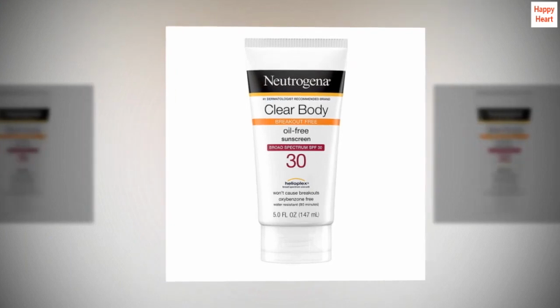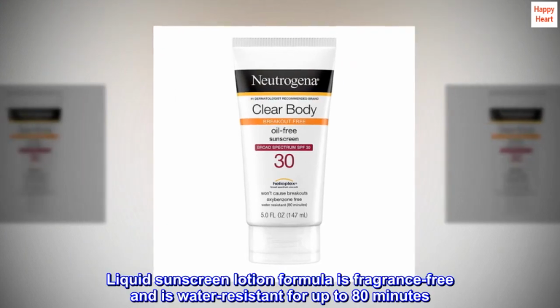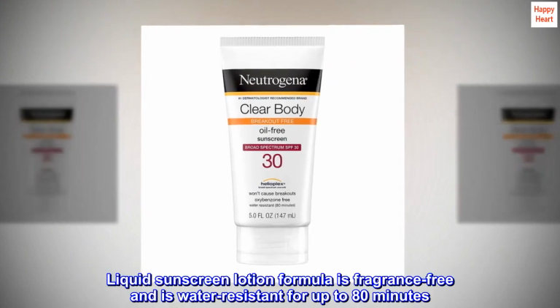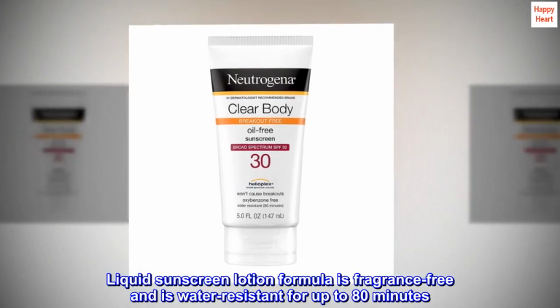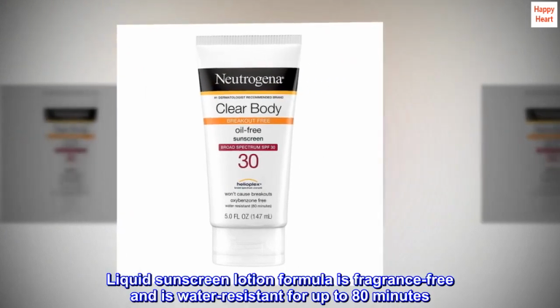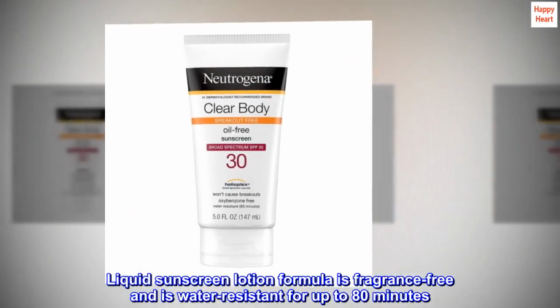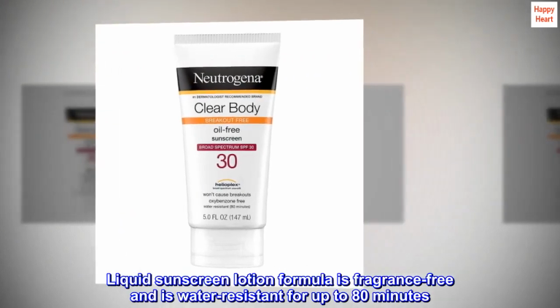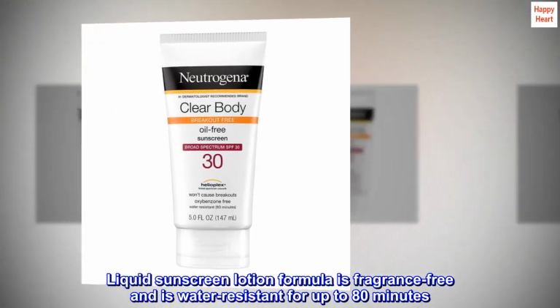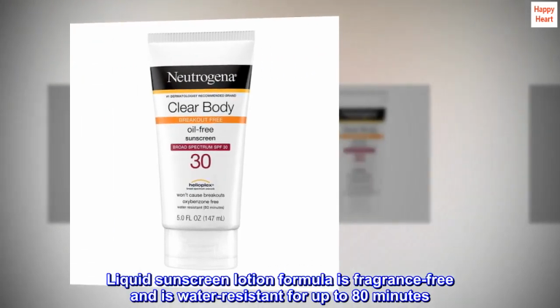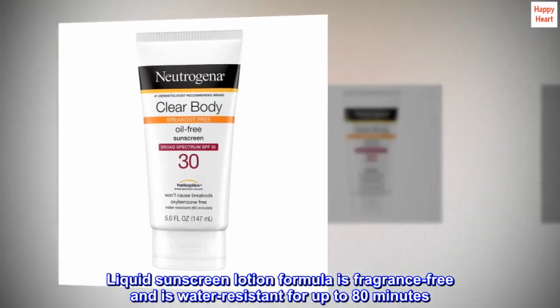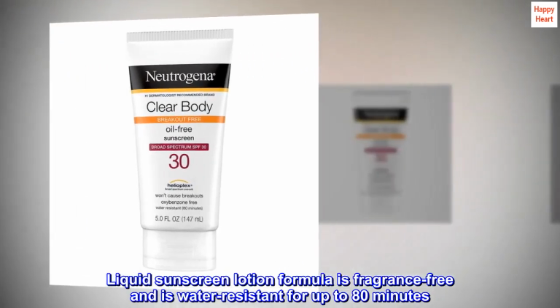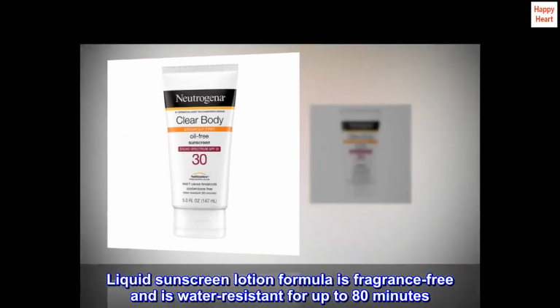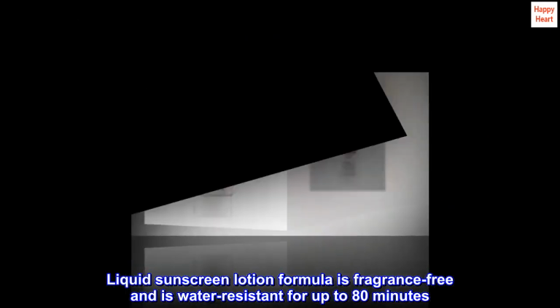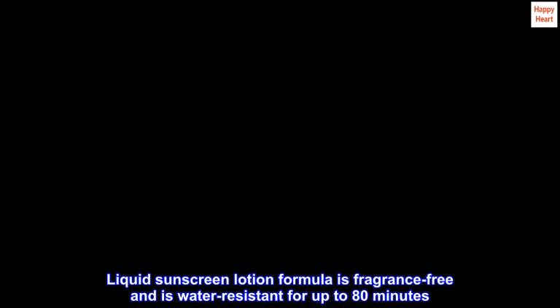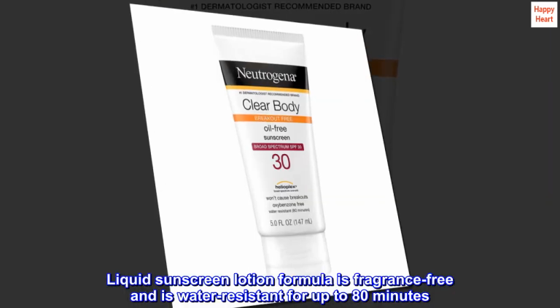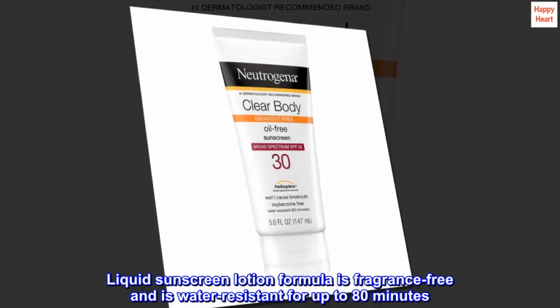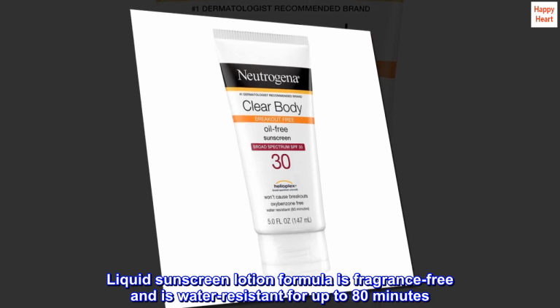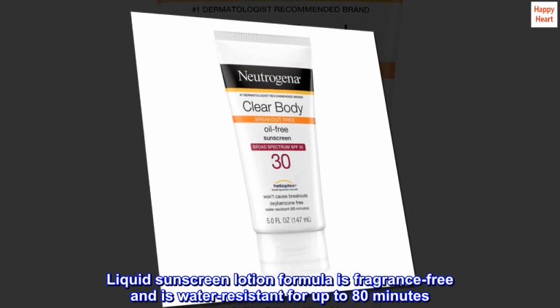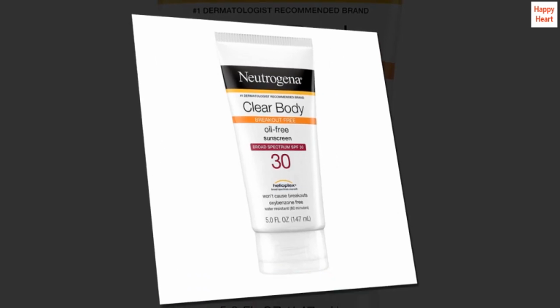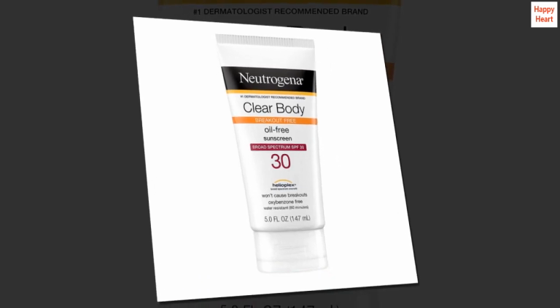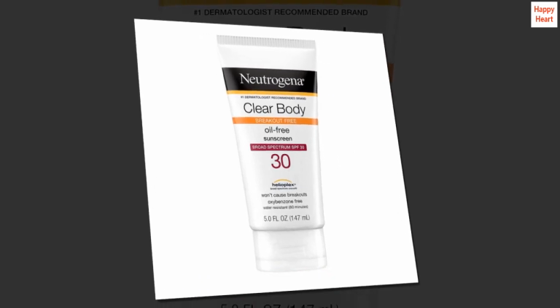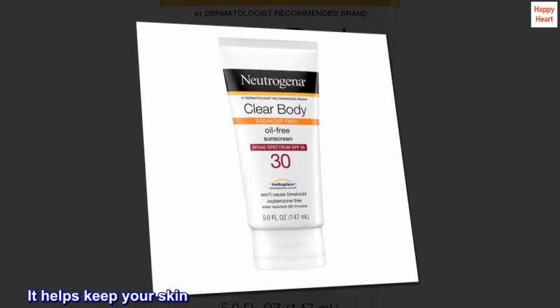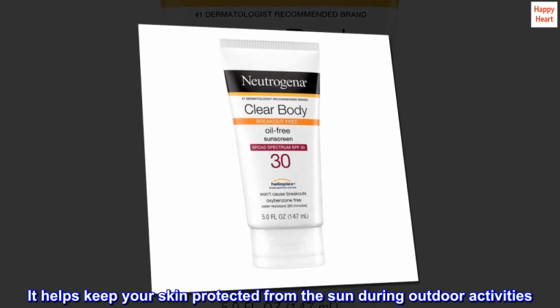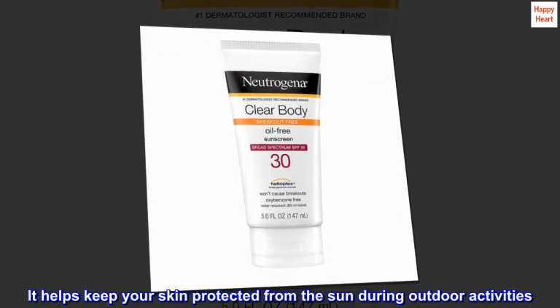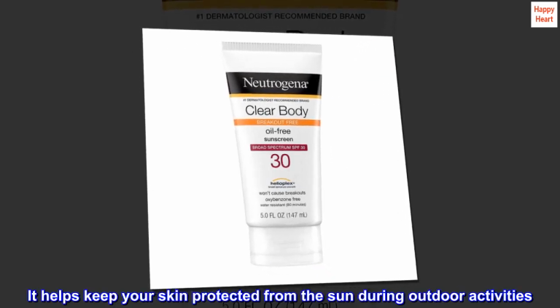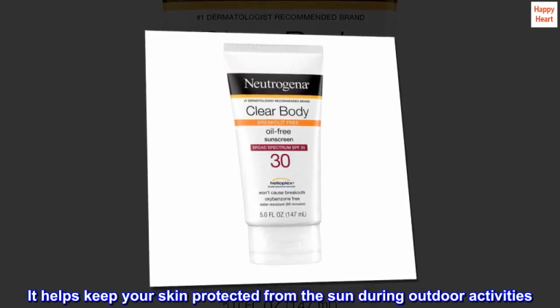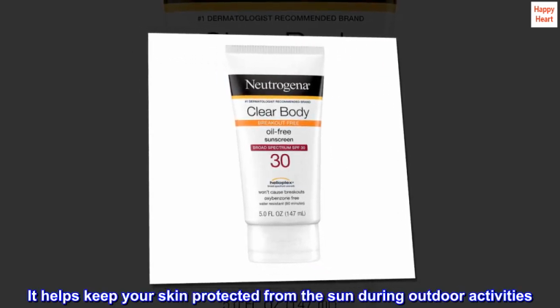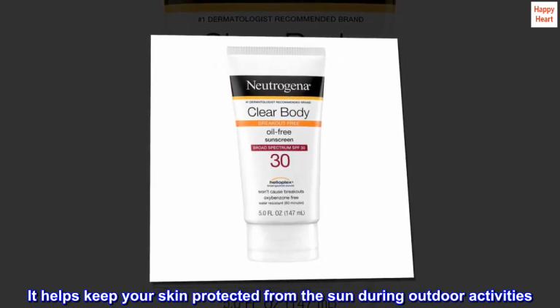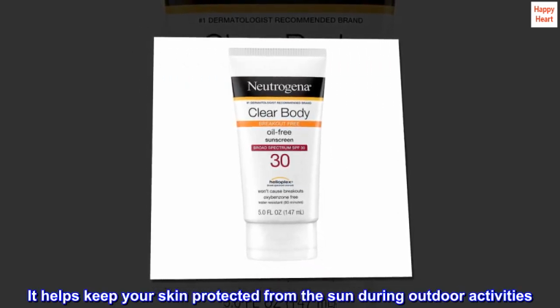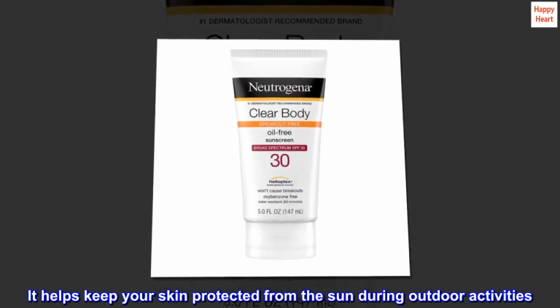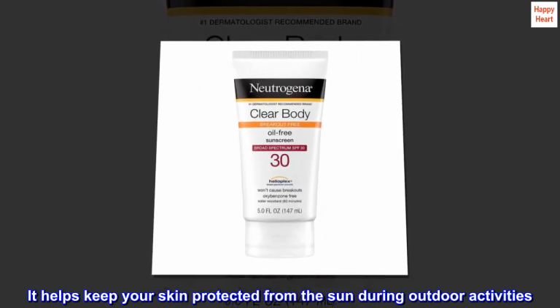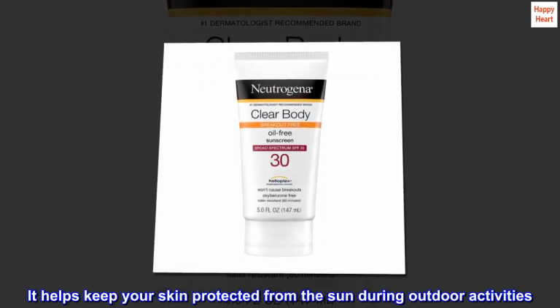Liquid sunscreen lotion formula is fragrance-free and is water-resistant for up to 80 minutes. It helps keep your skin protected from the sun during outdoor activities.